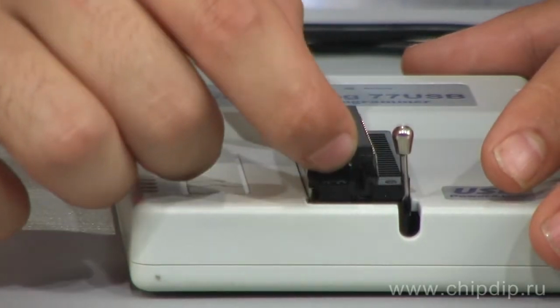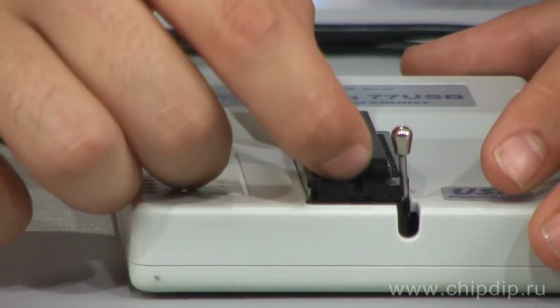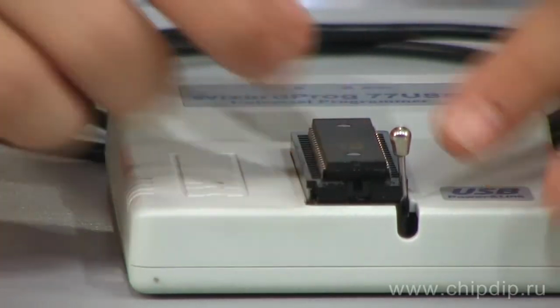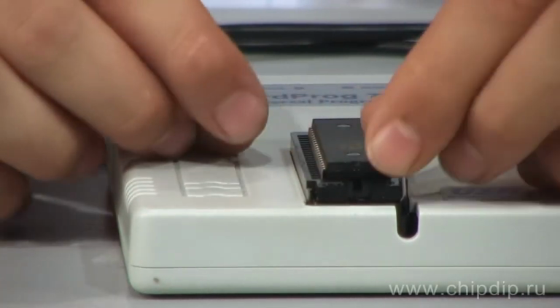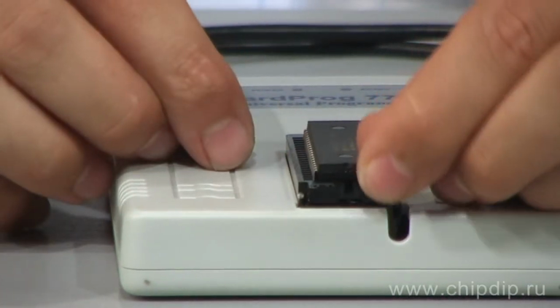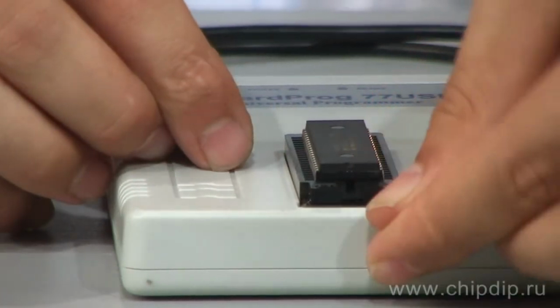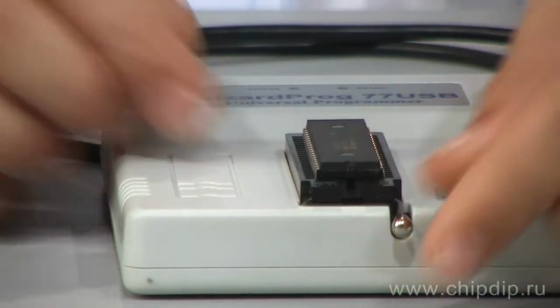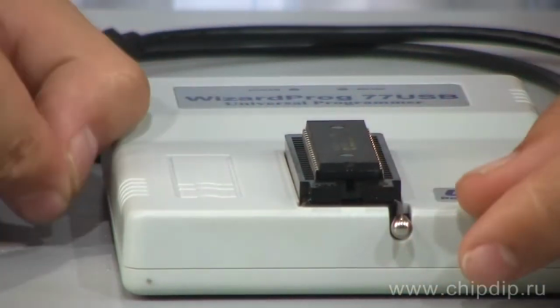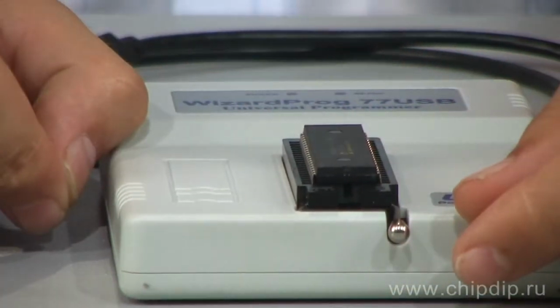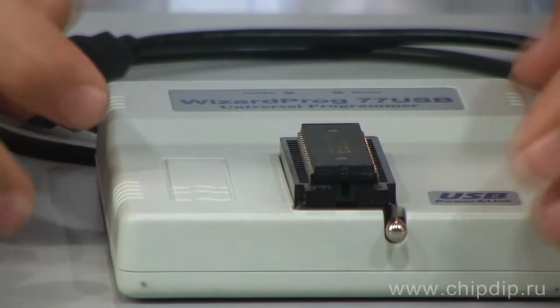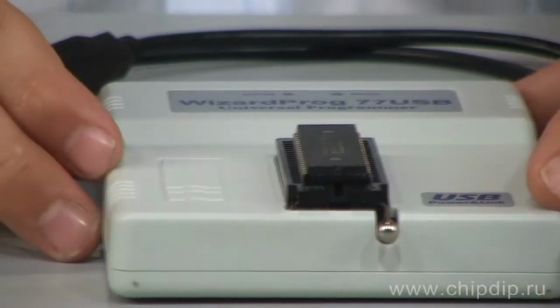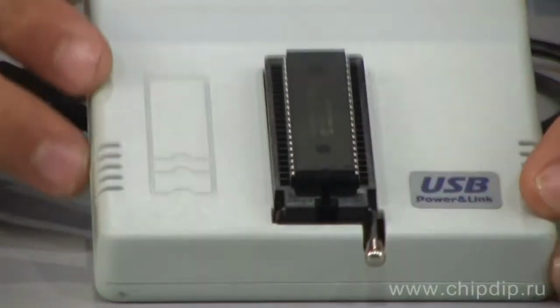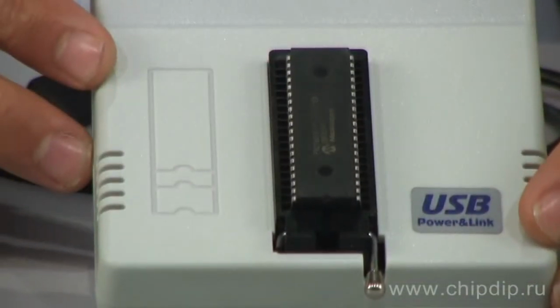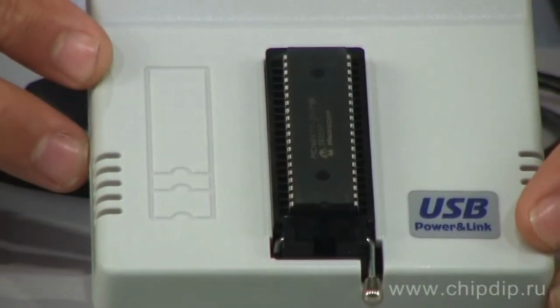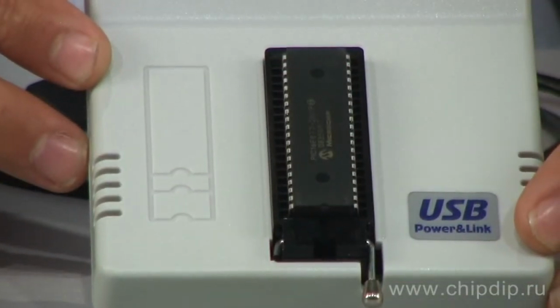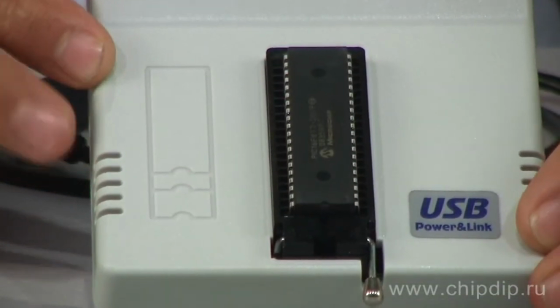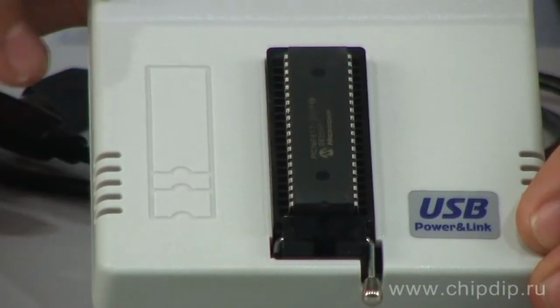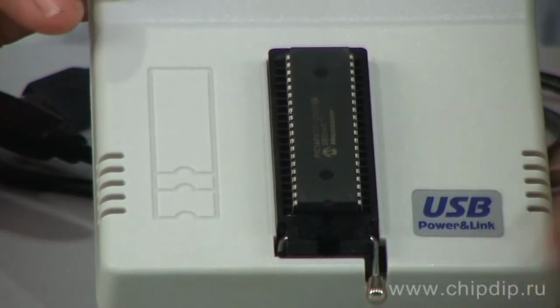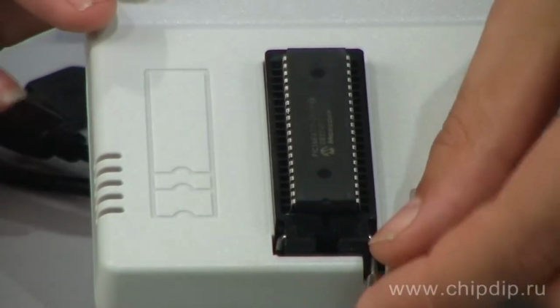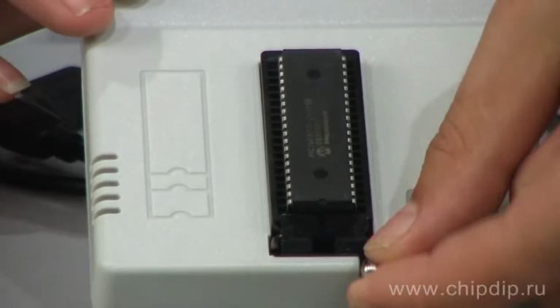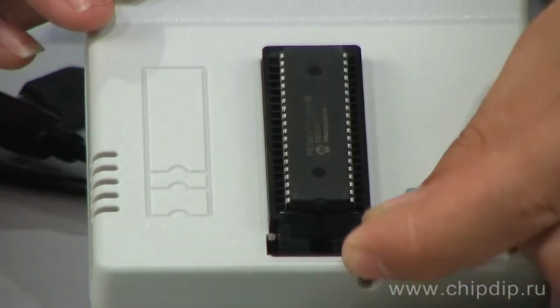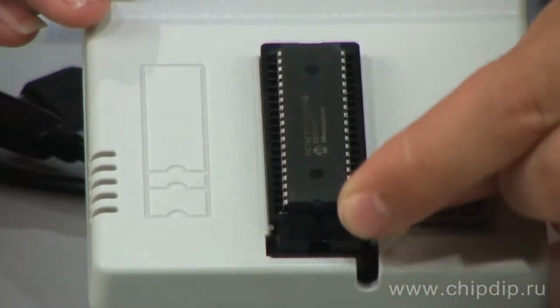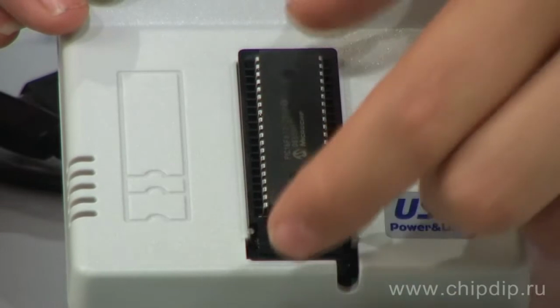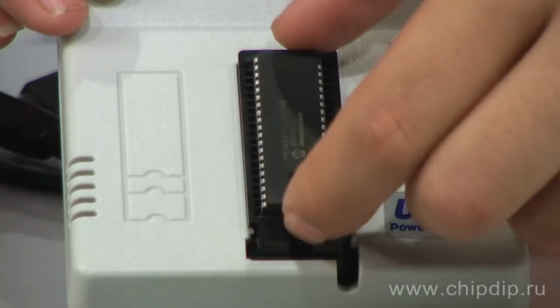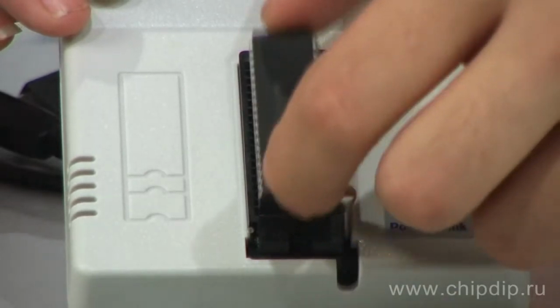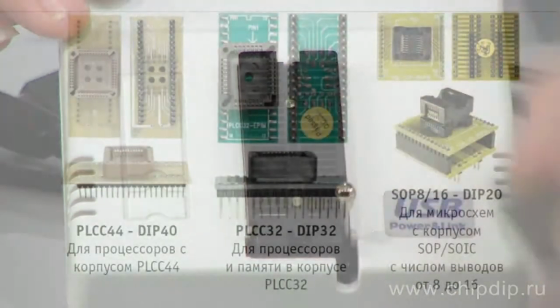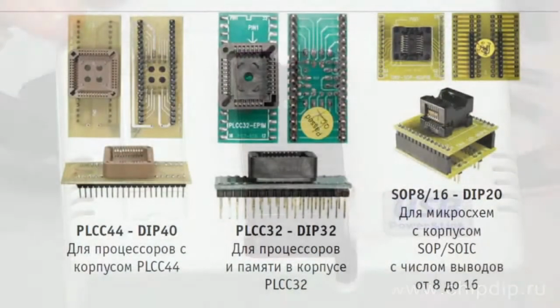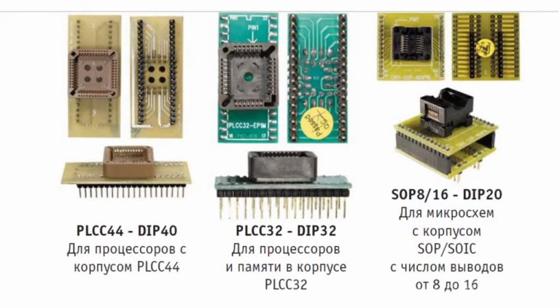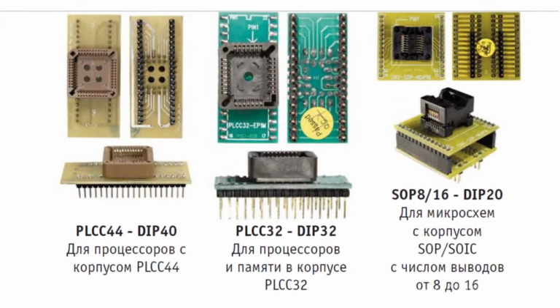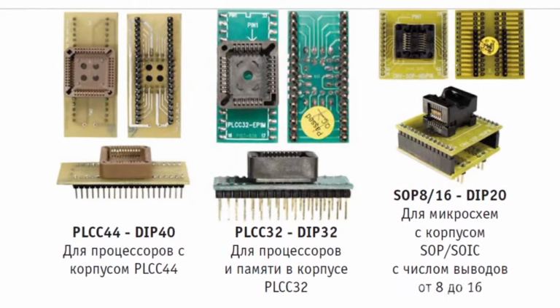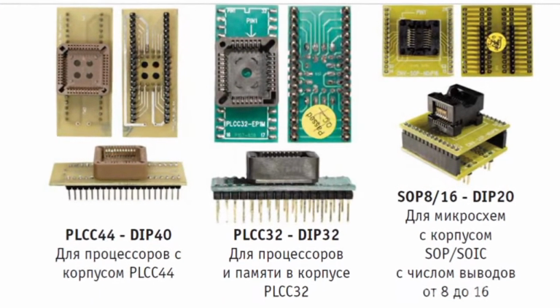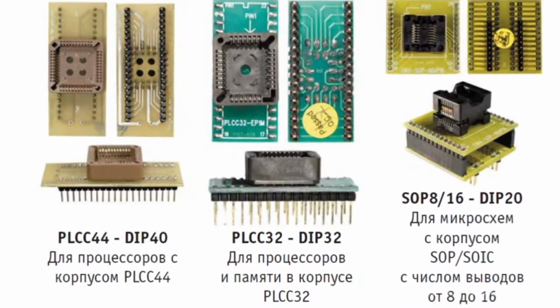All microcircuits and DAP packages can be programmed using just one ZIP40 socket without any adapters. Certain adapters are needed for programming microcircuits in packages of other types.